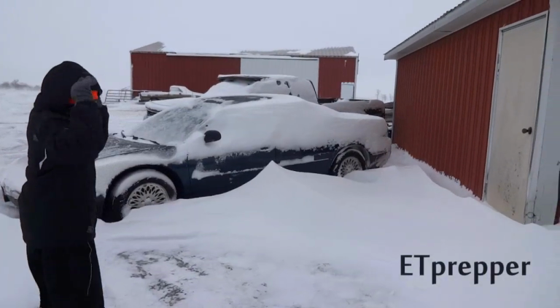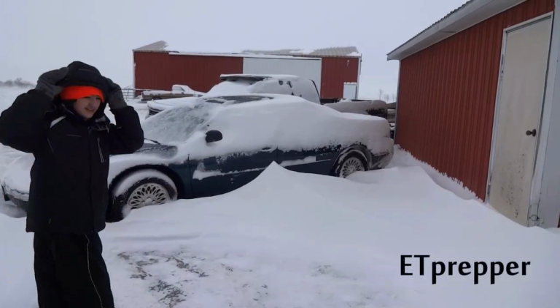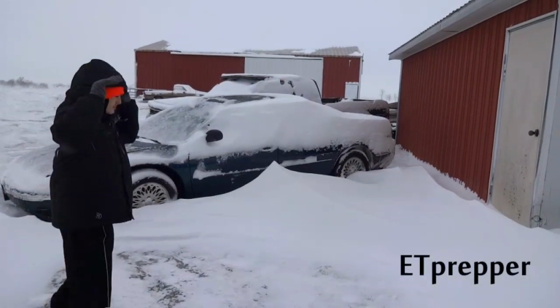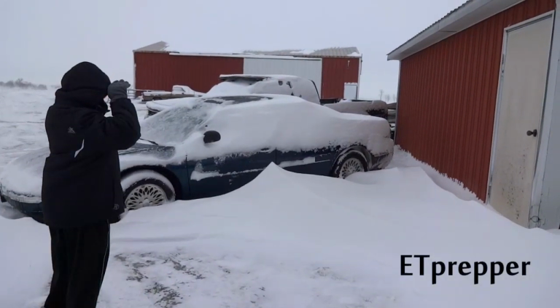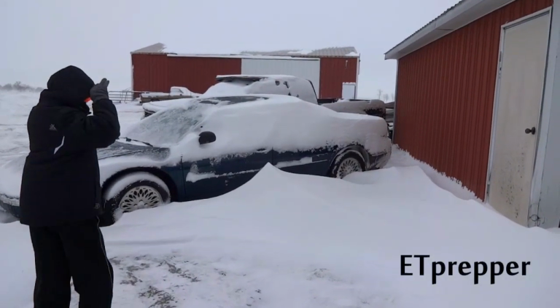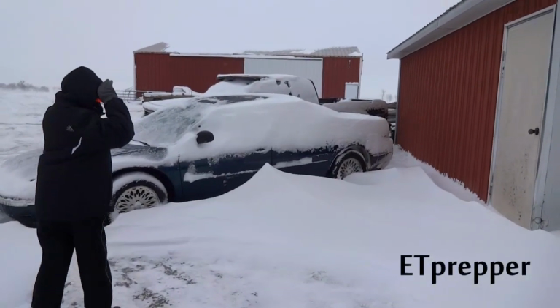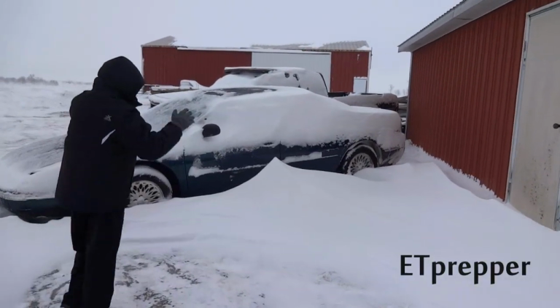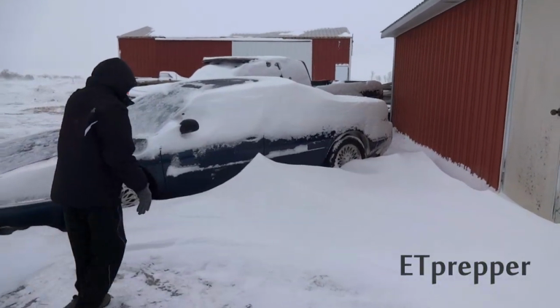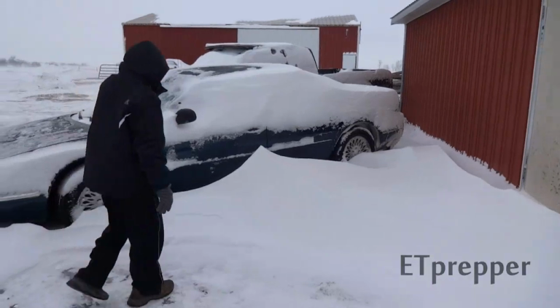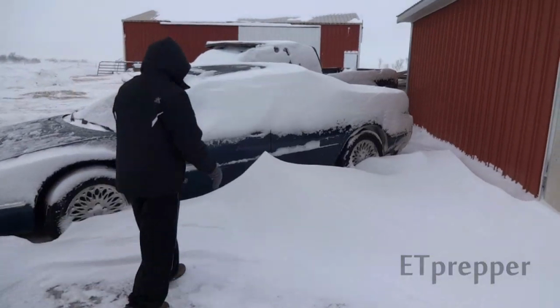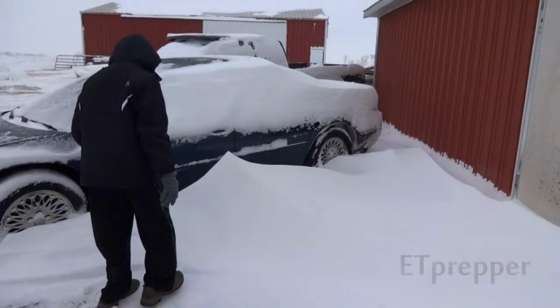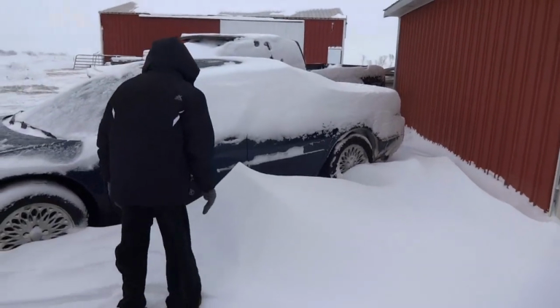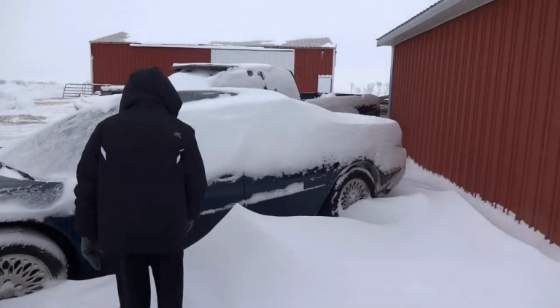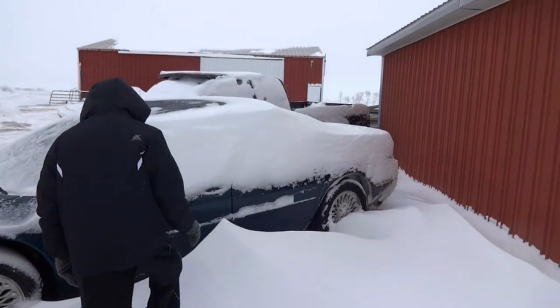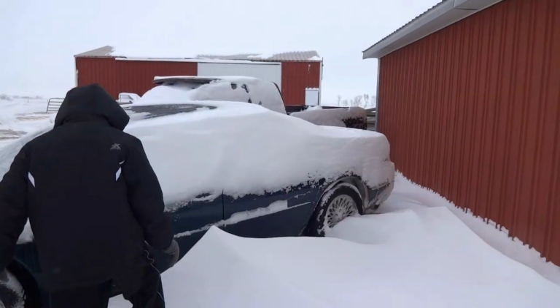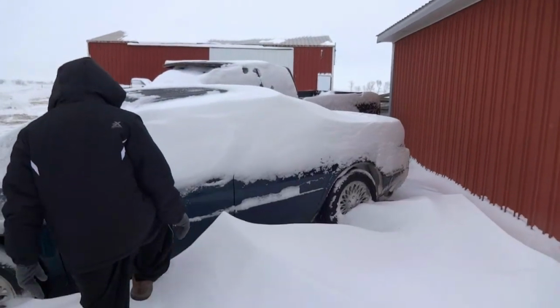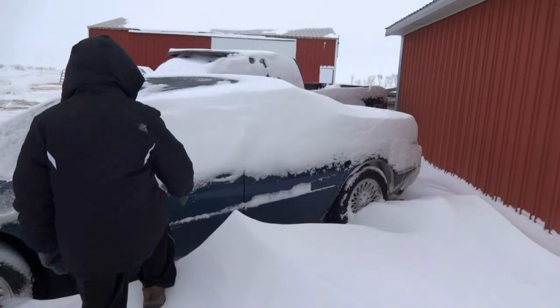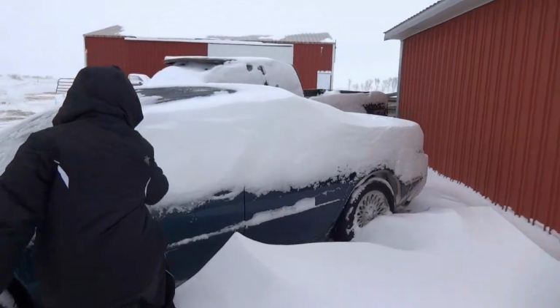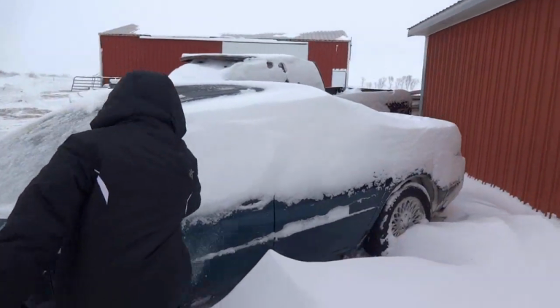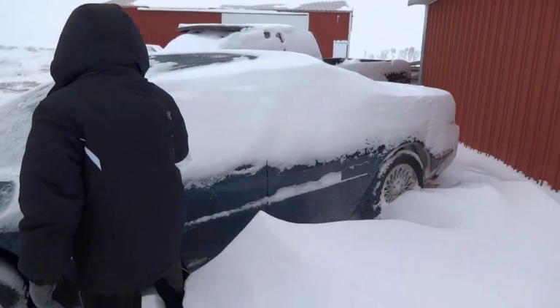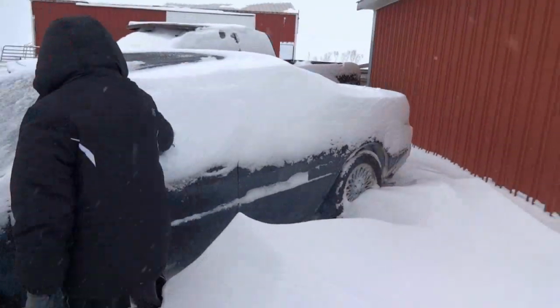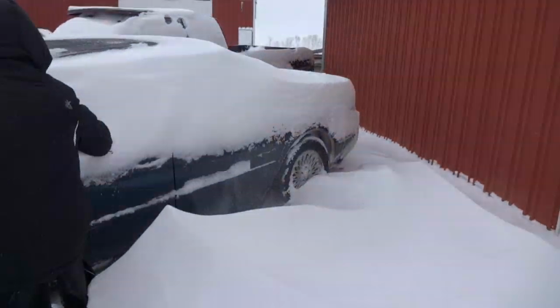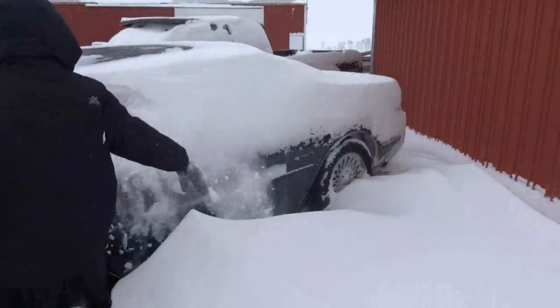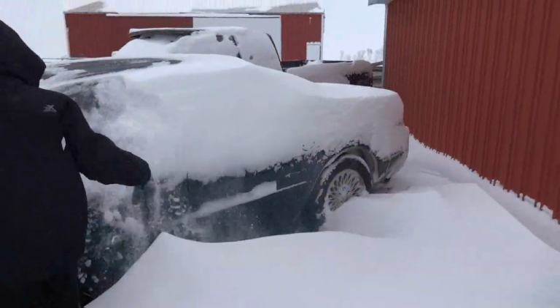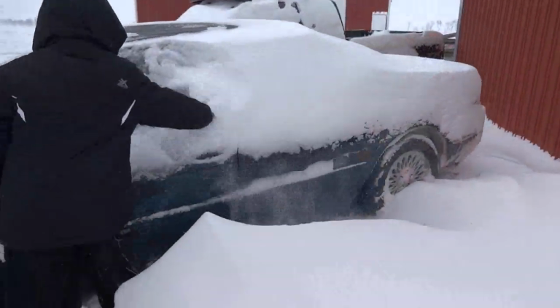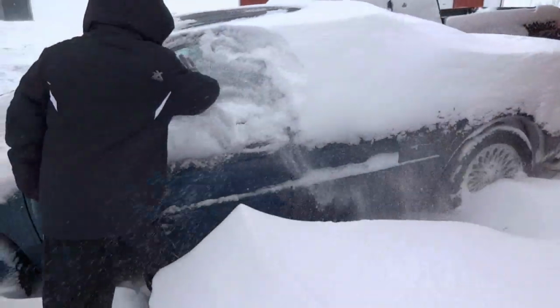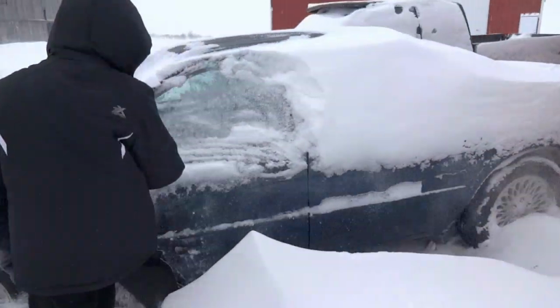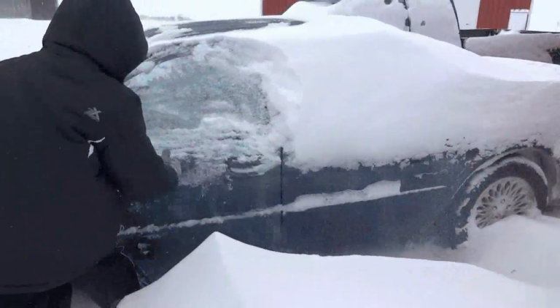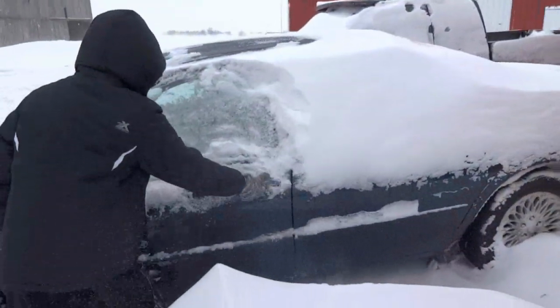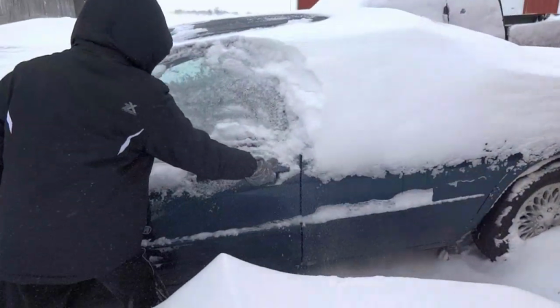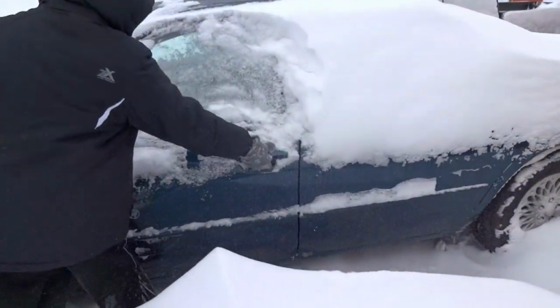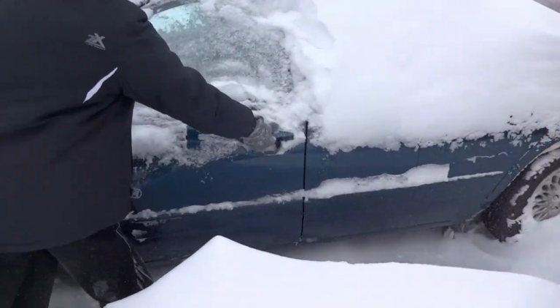Yeah, I think there's somebody in there. Let's take a look. Come on, get in there. Let's take a look.